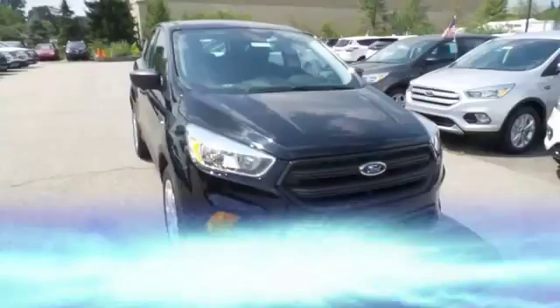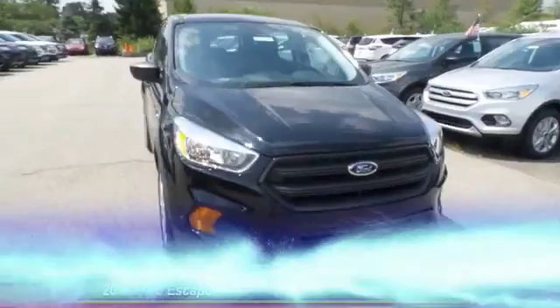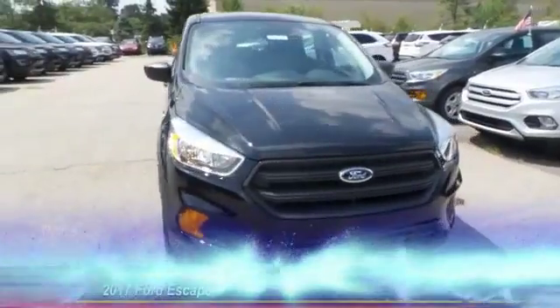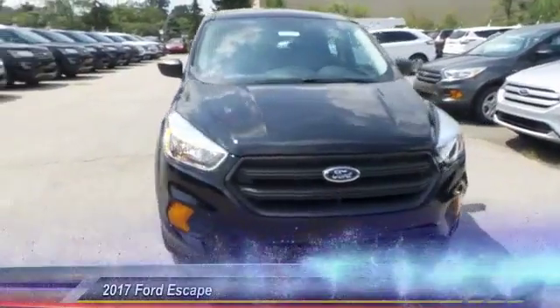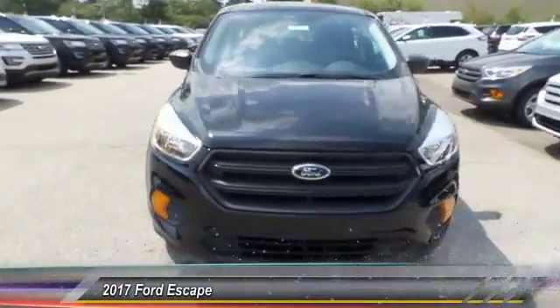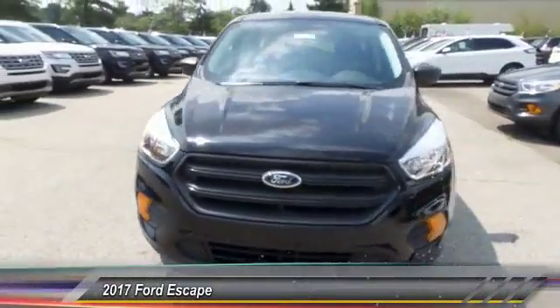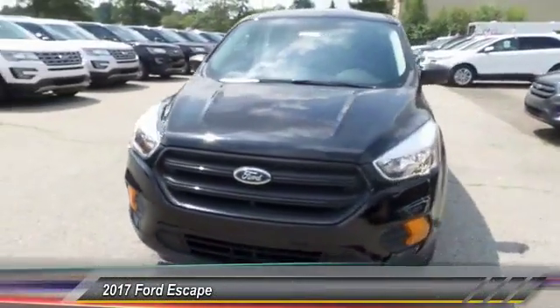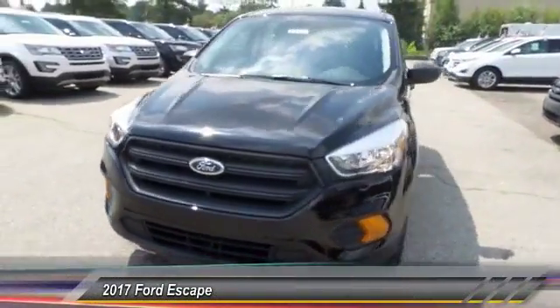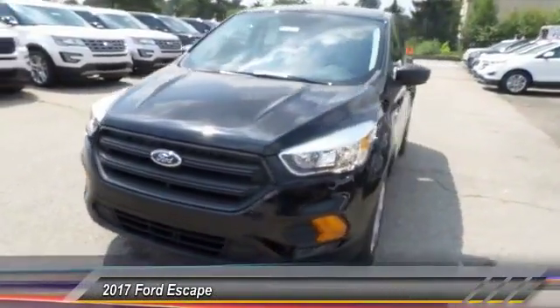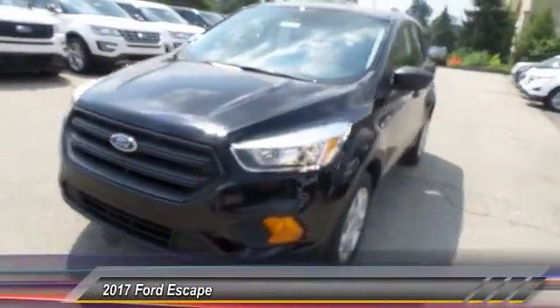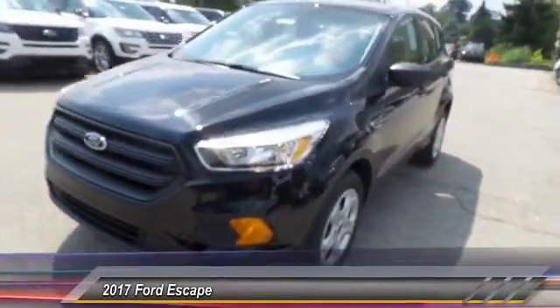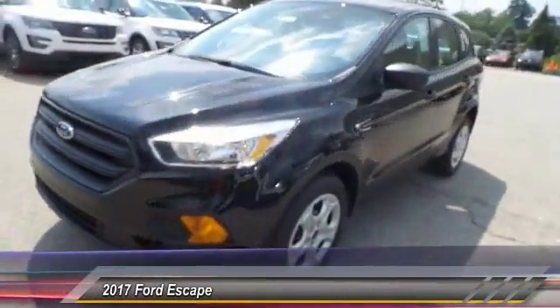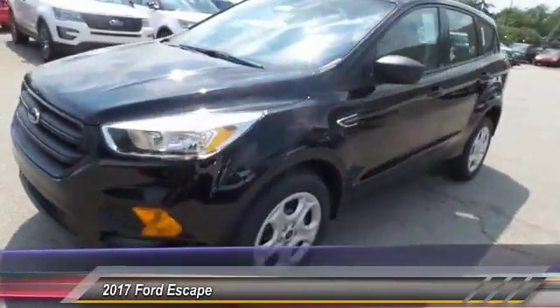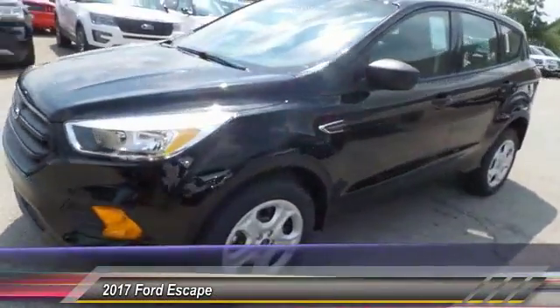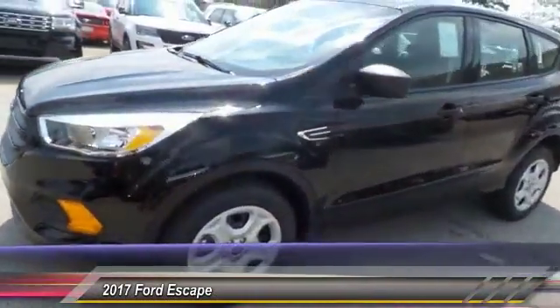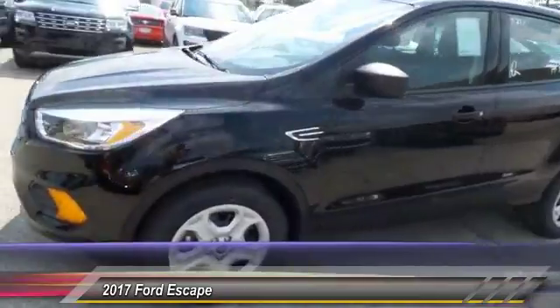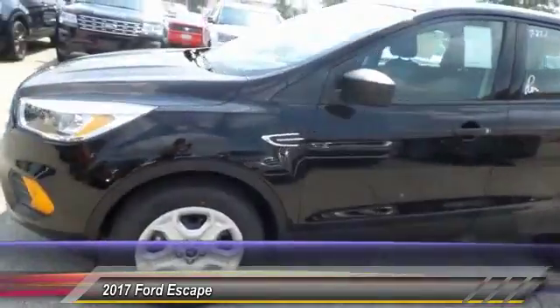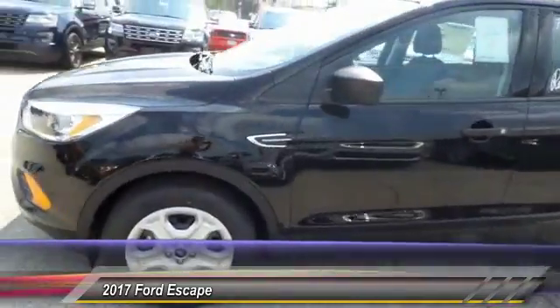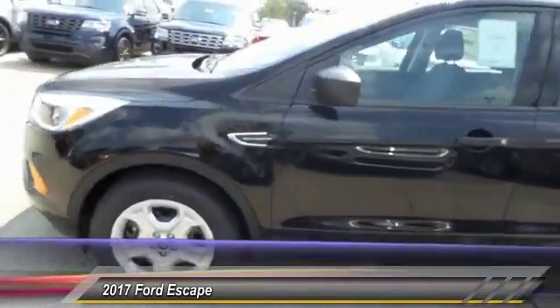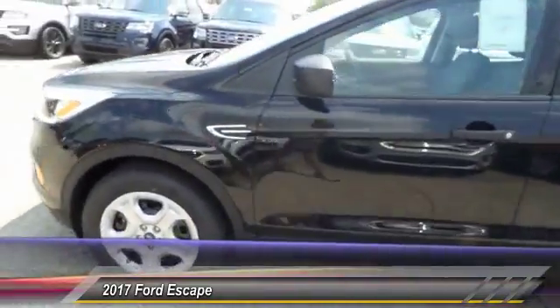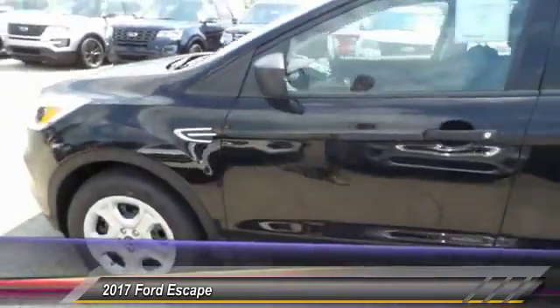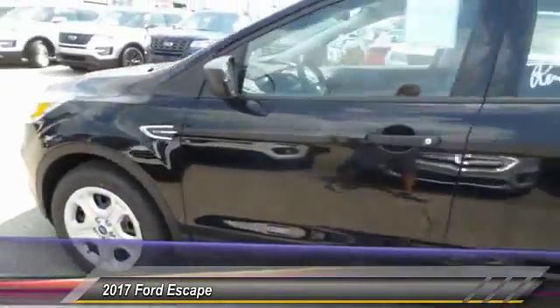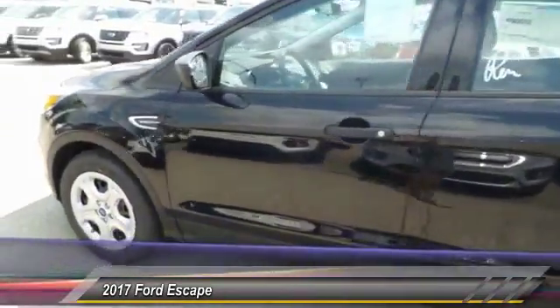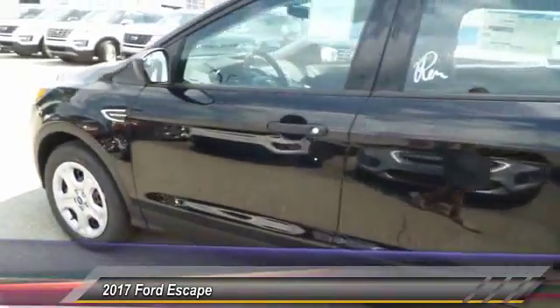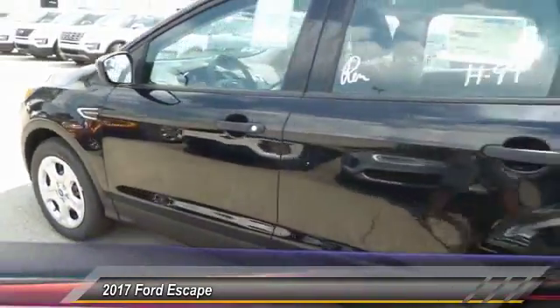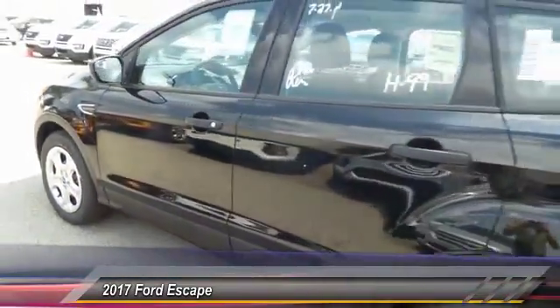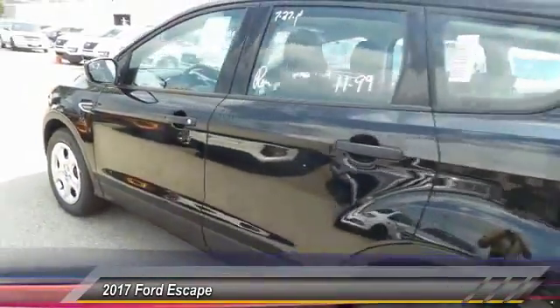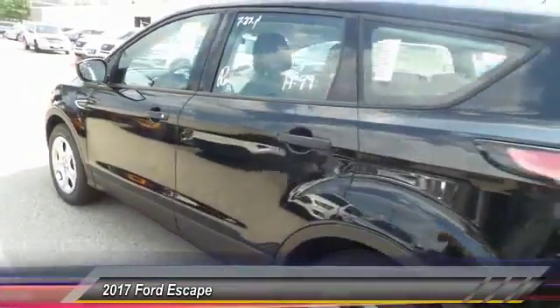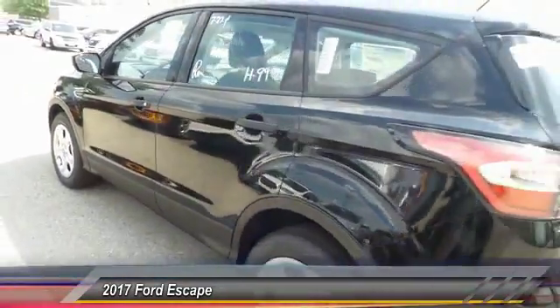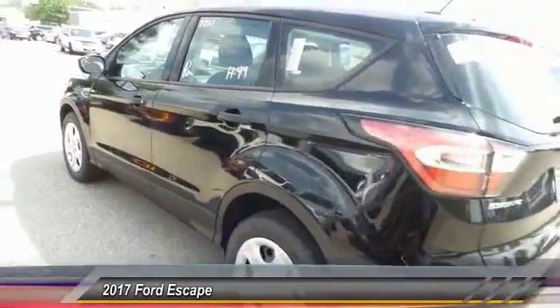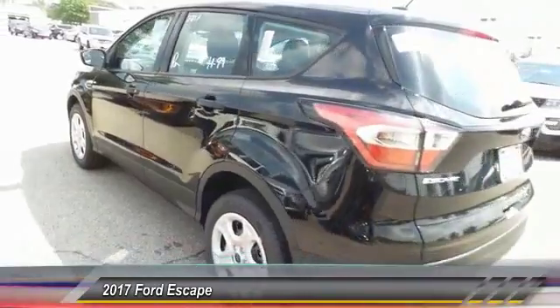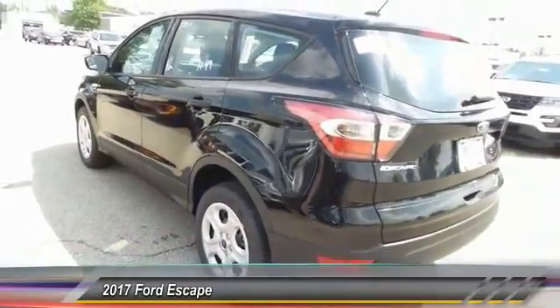The 2017 Ford Escape. Gas engines flex, tow, sip, and go with Ford Escape. This vehicle has less than 100 miles.